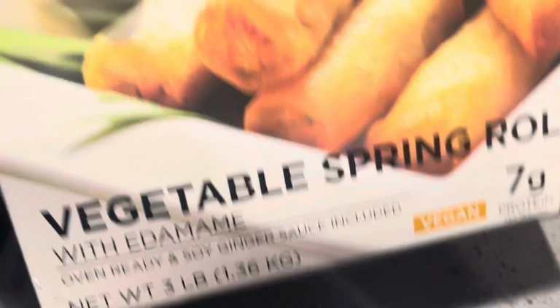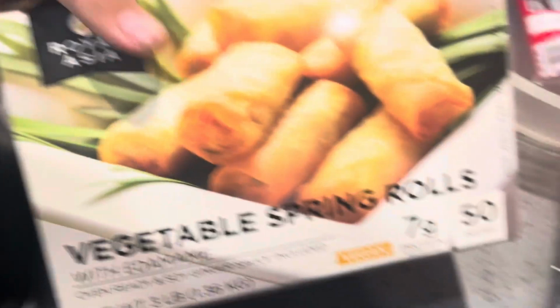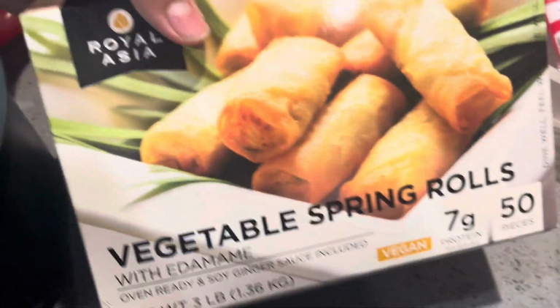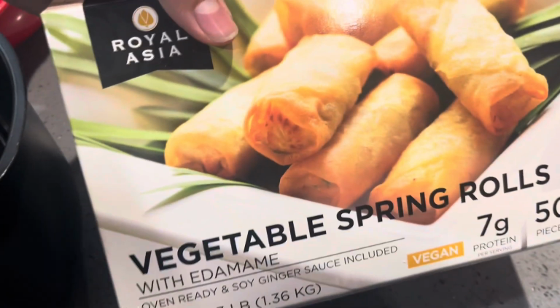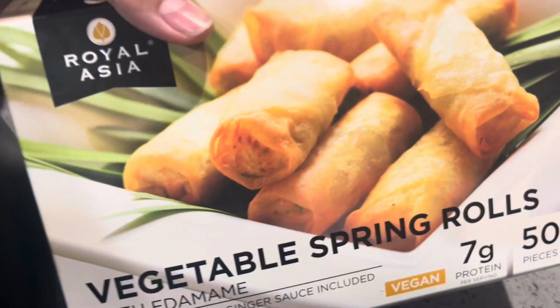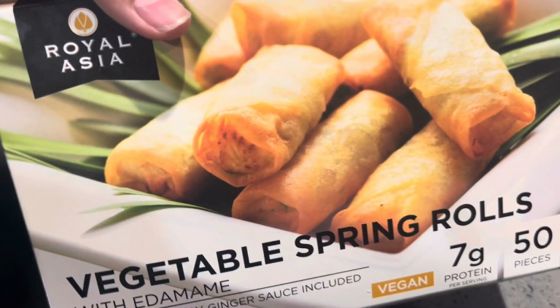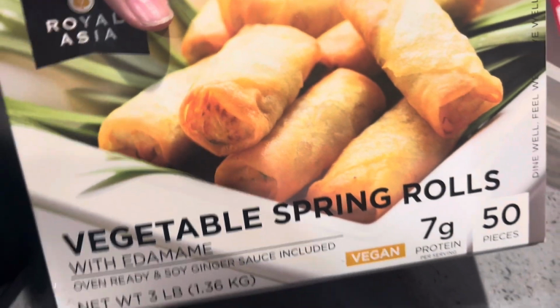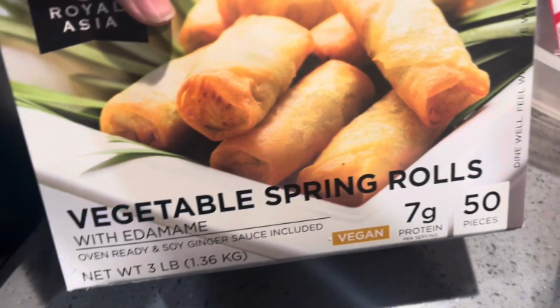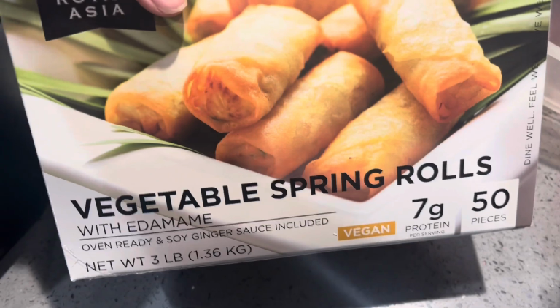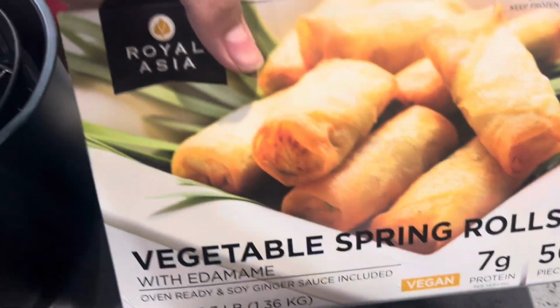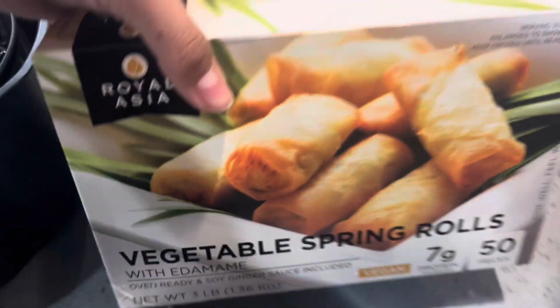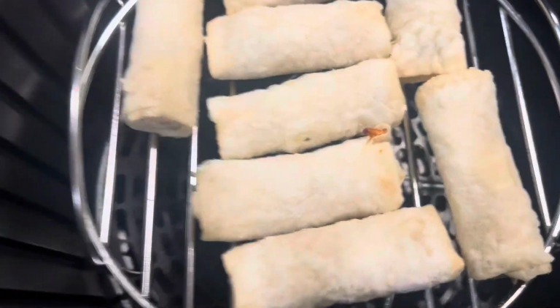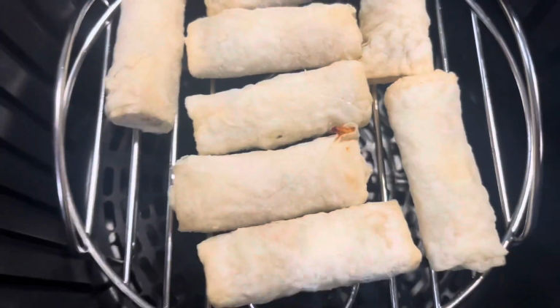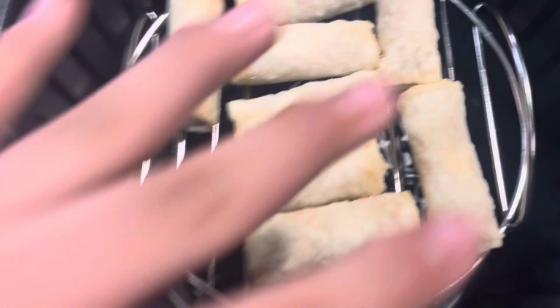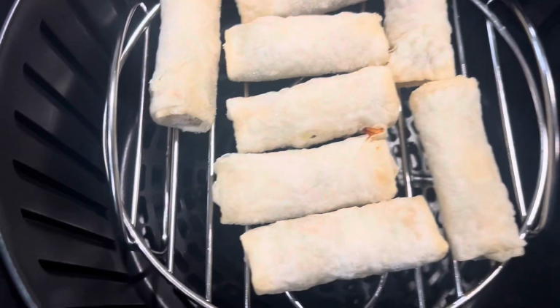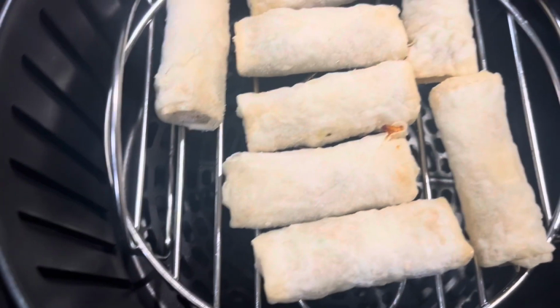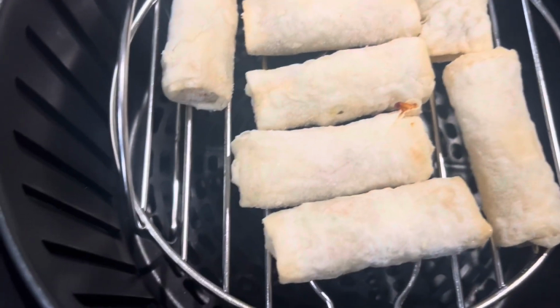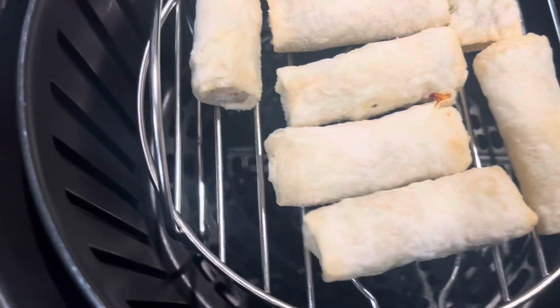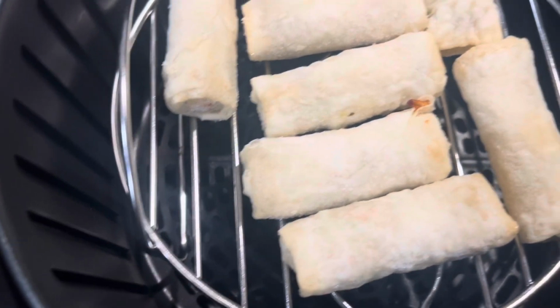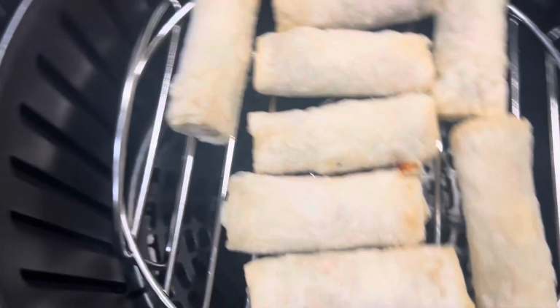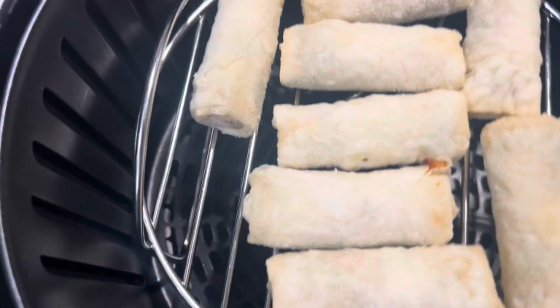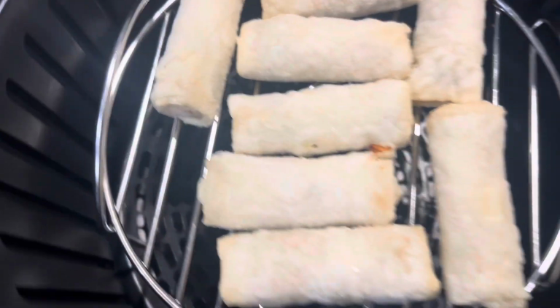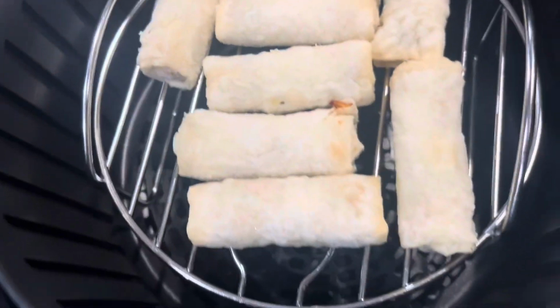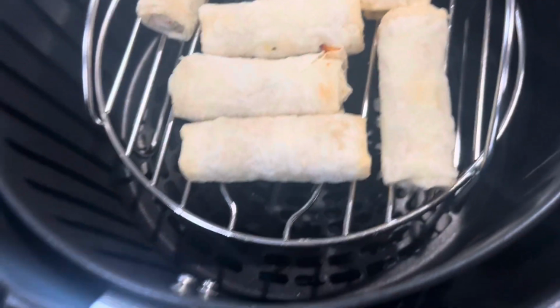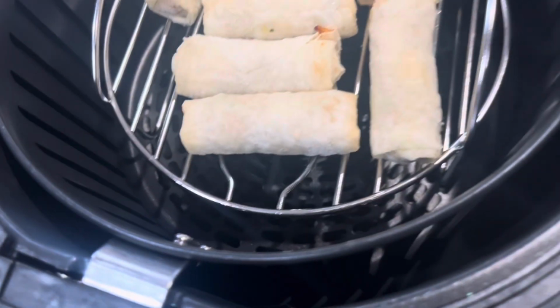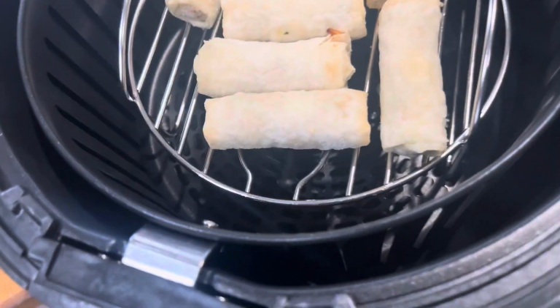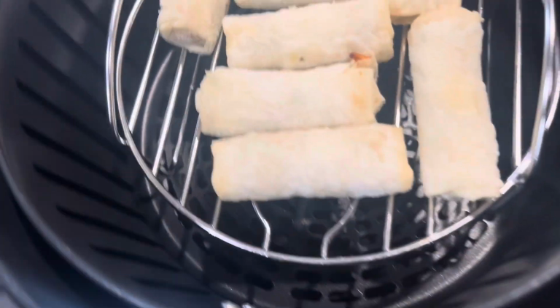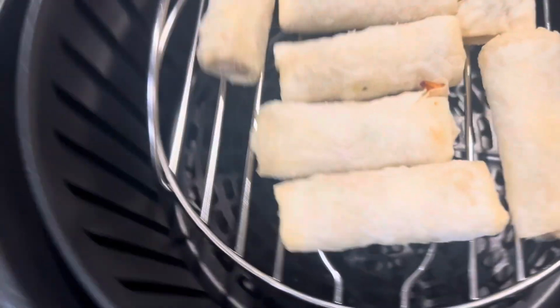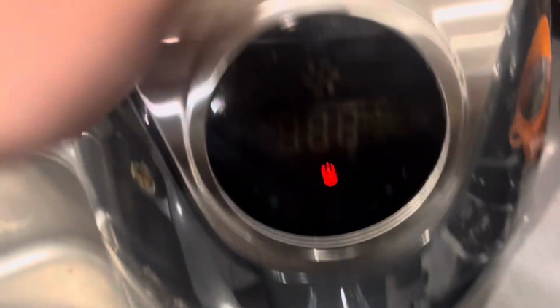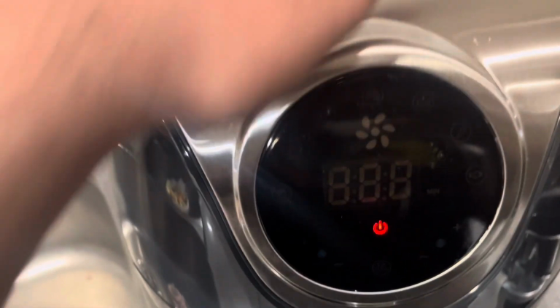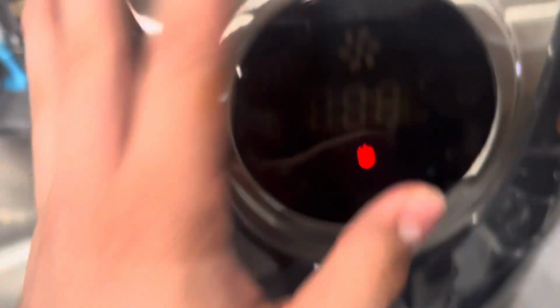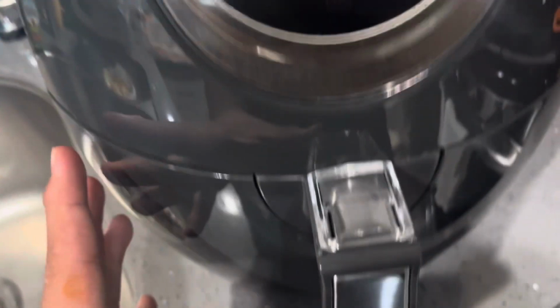I'm gonna make some juicy spring rolls. I'm gonna cook eight of these for now. I'm gonna stick it into the air fryer for eight minutes at 375°F and see how it looks. This looks like an egg.